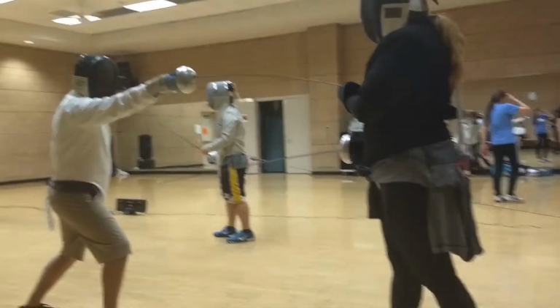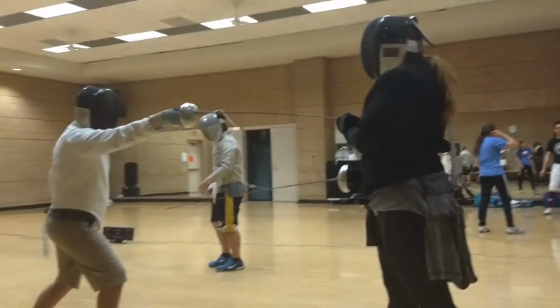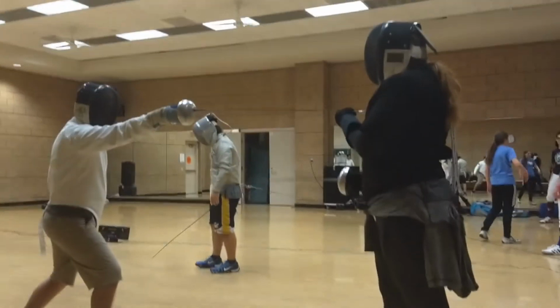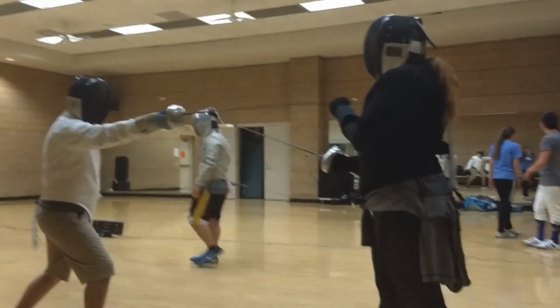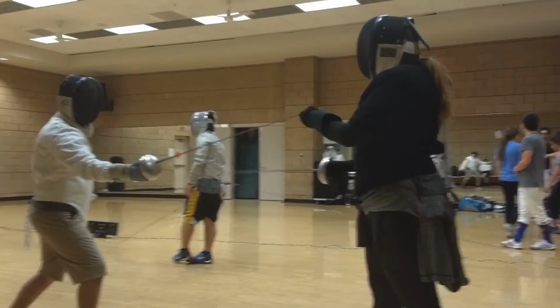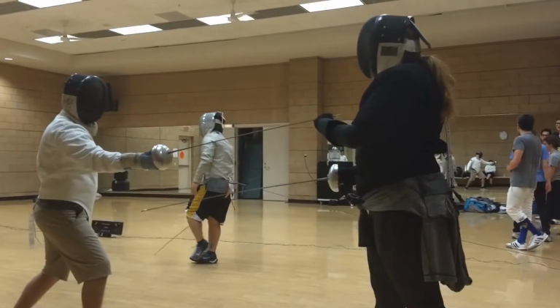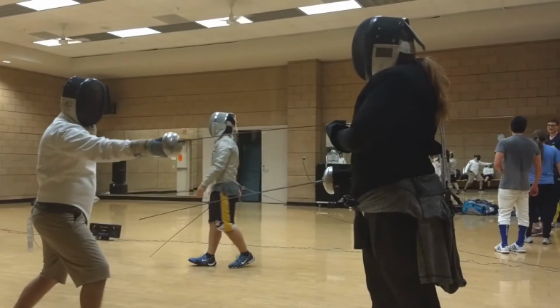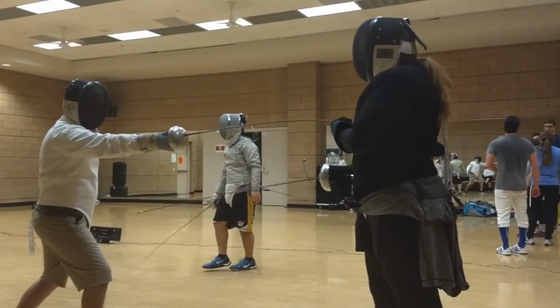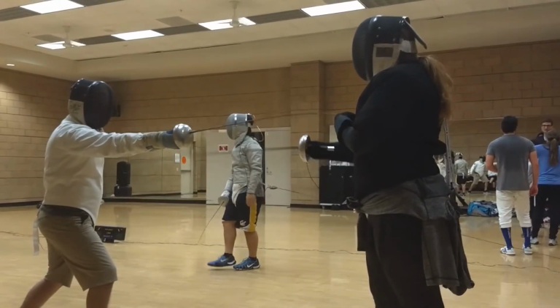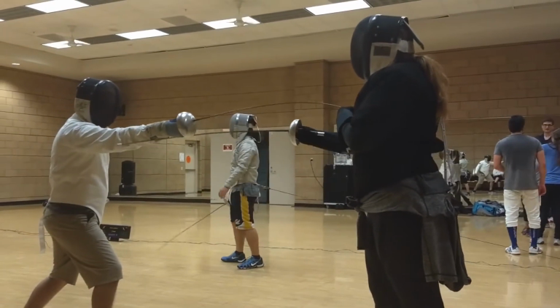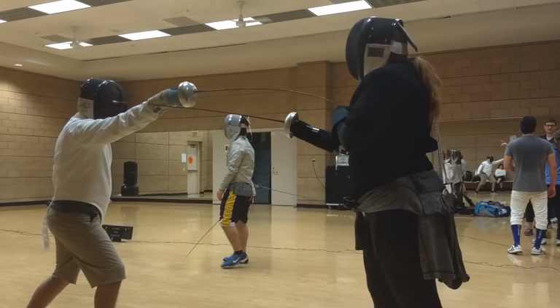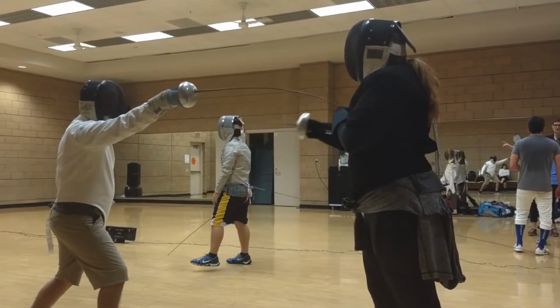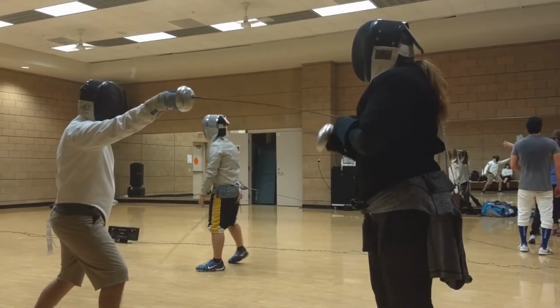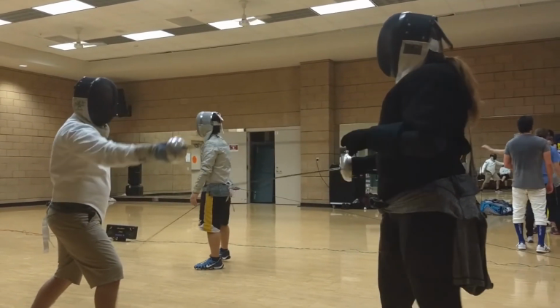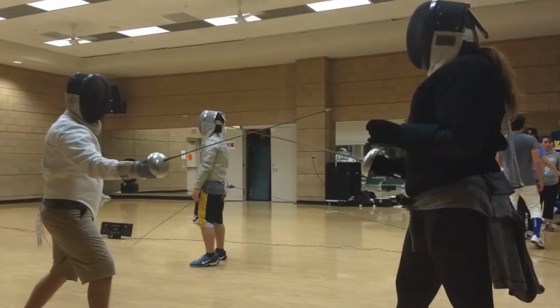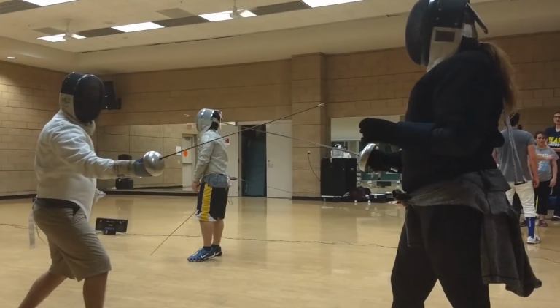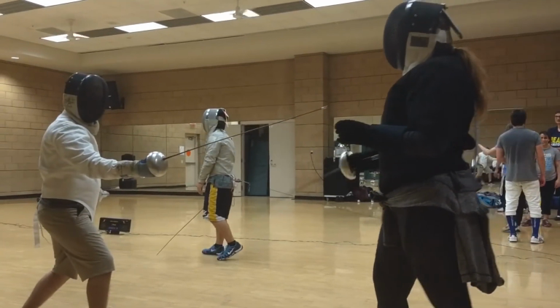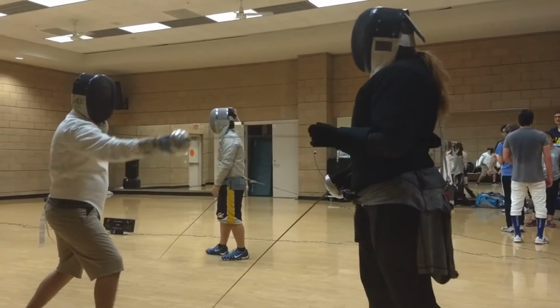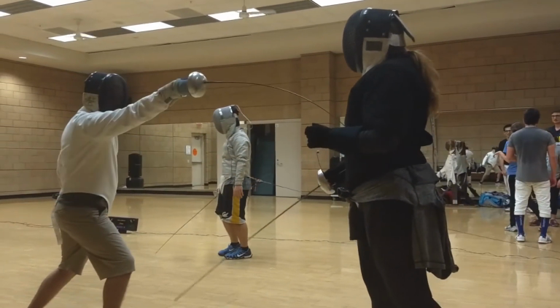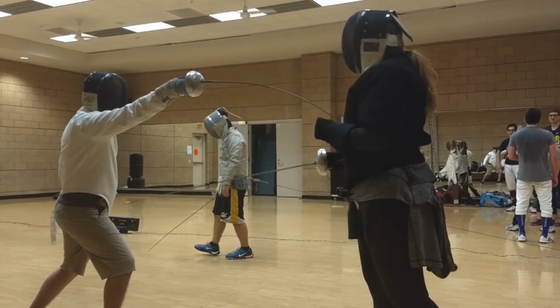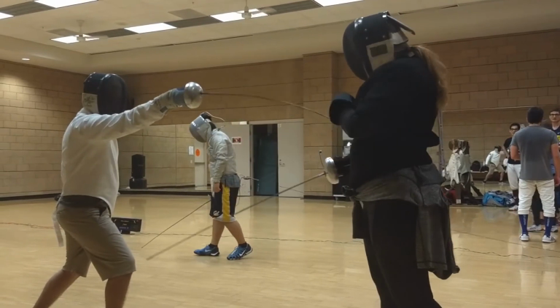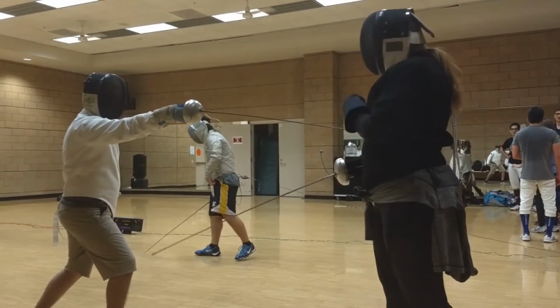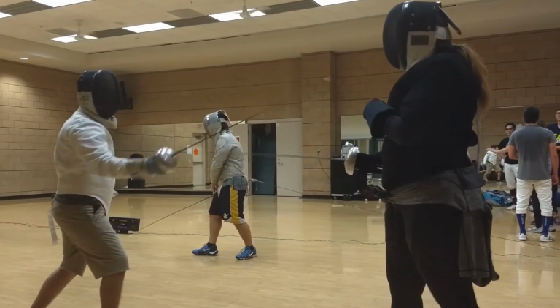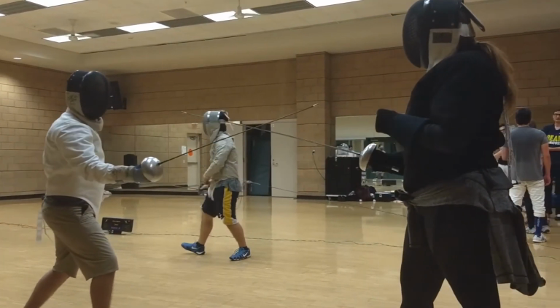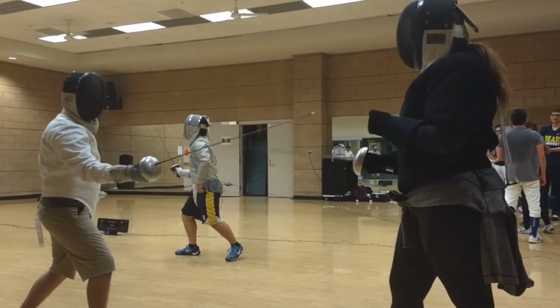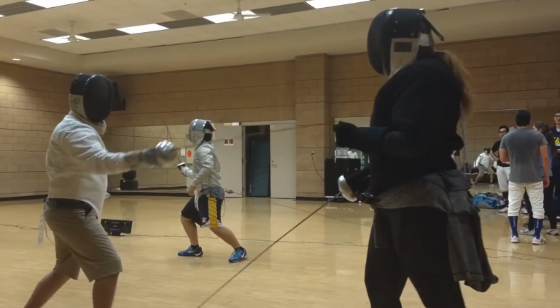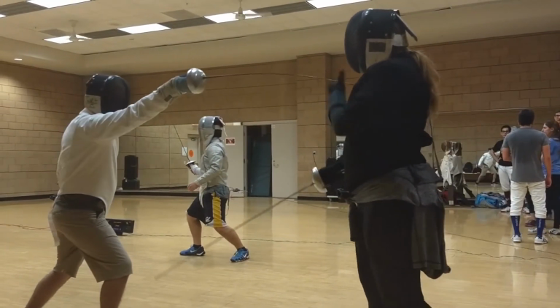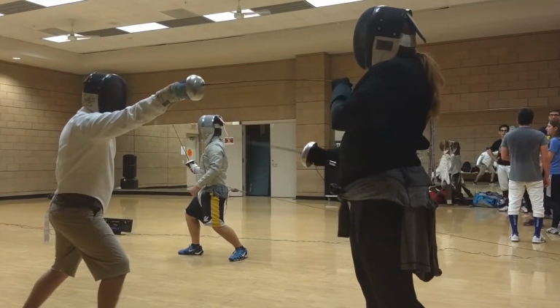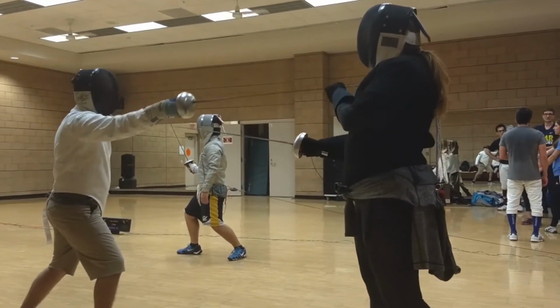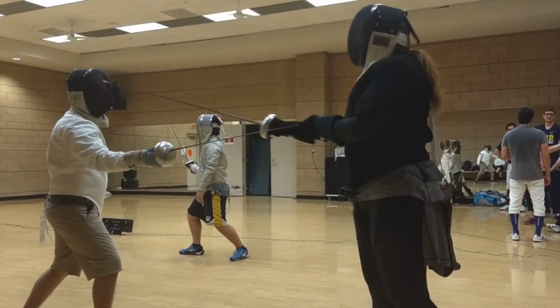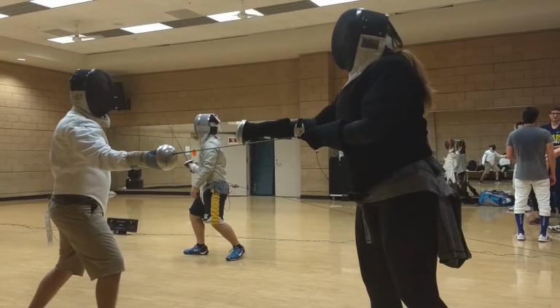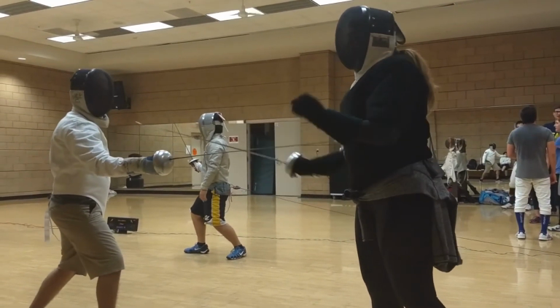Two hands high. Two hands high. Two hands nice. That was a good one. Guard. That was a good one — so, too high. Shoulder in your legs.